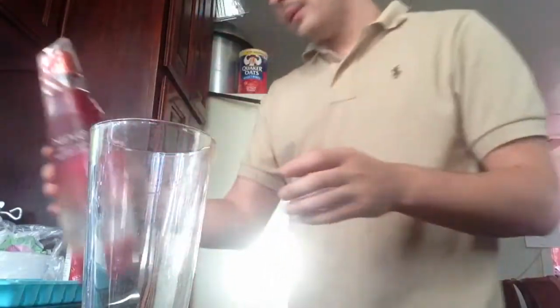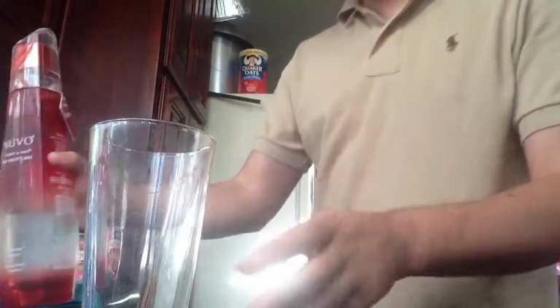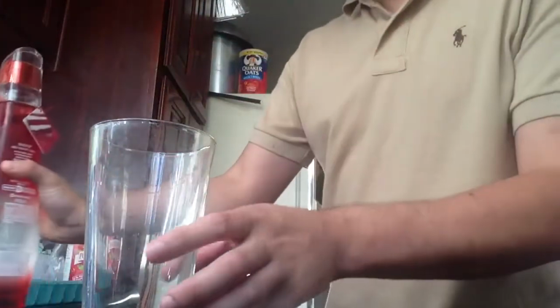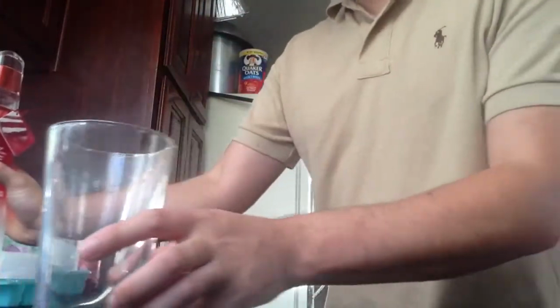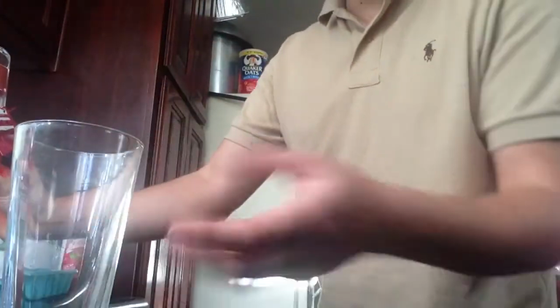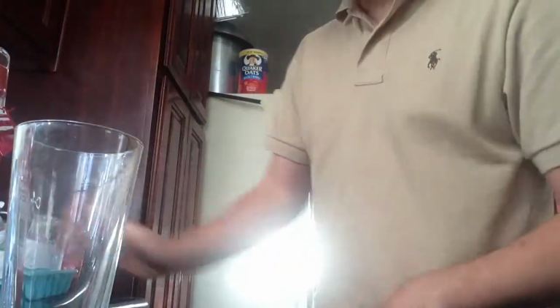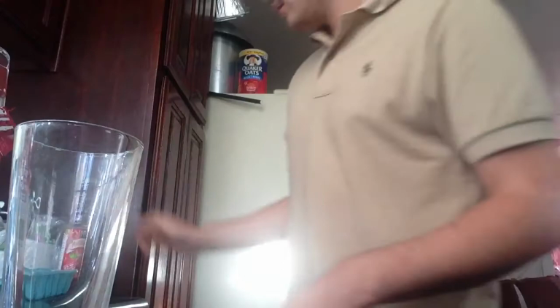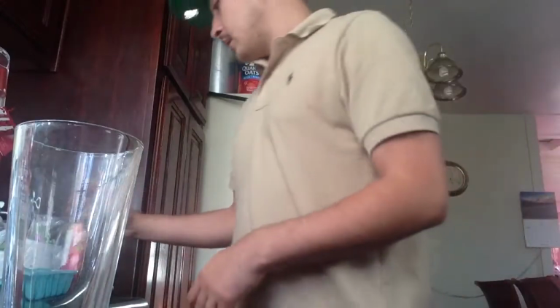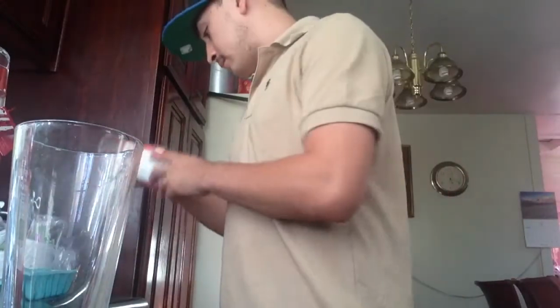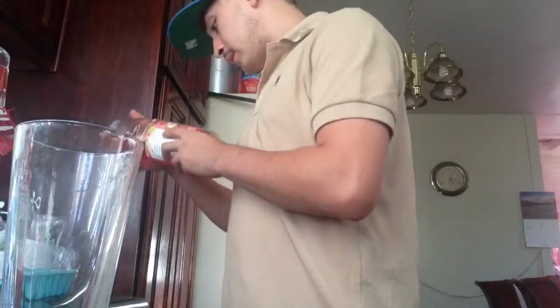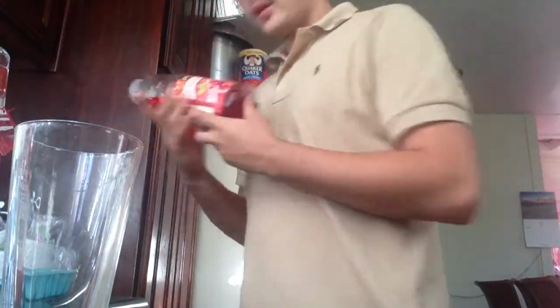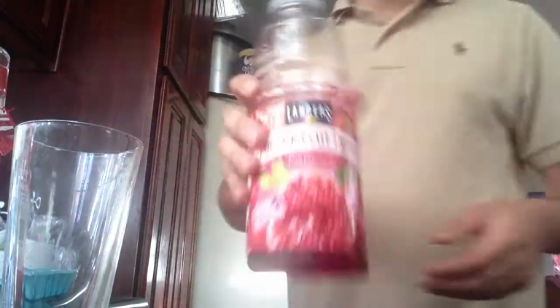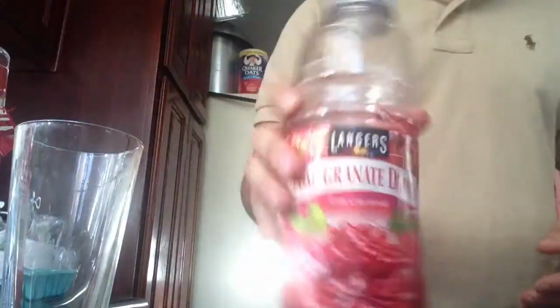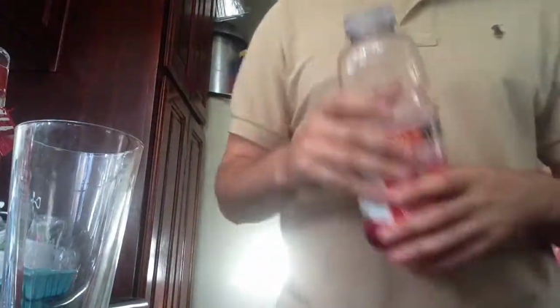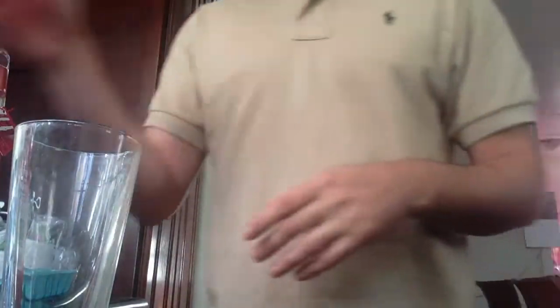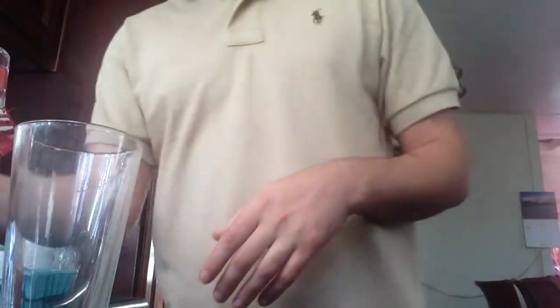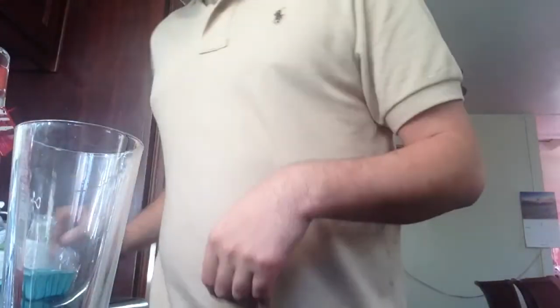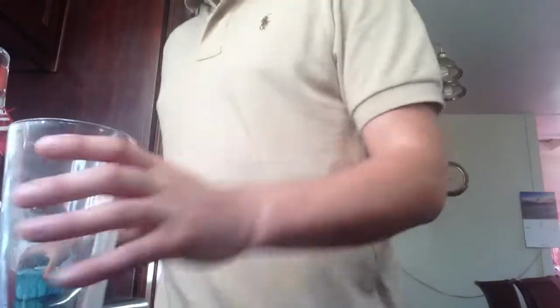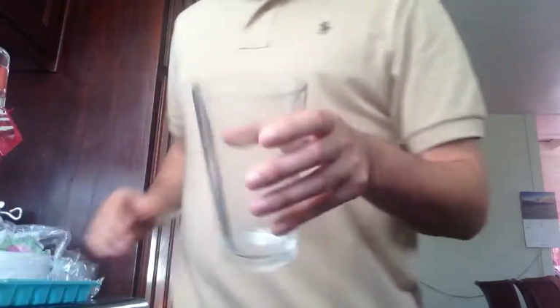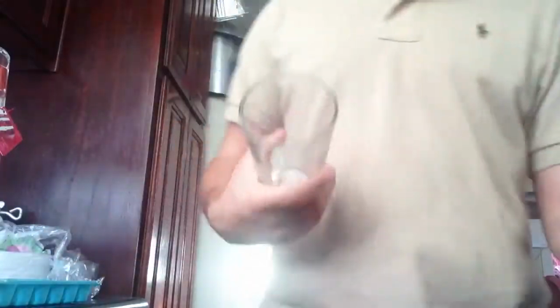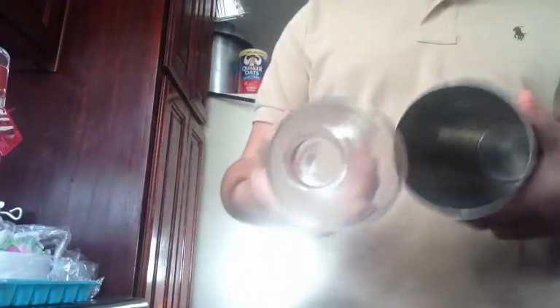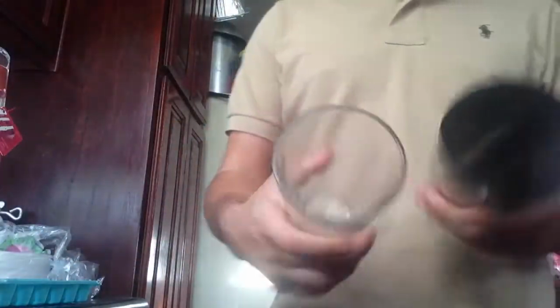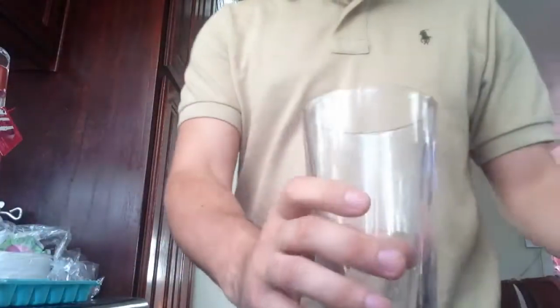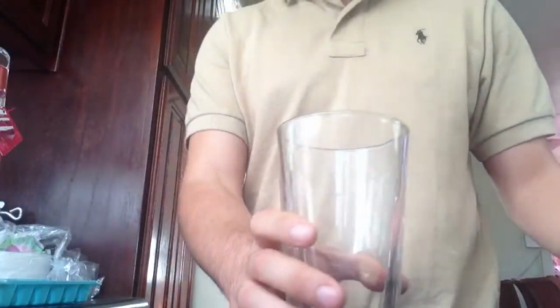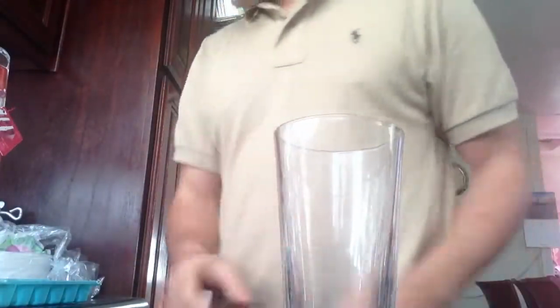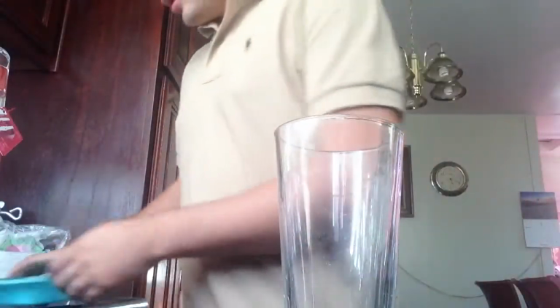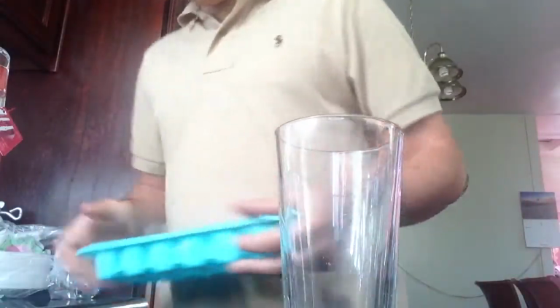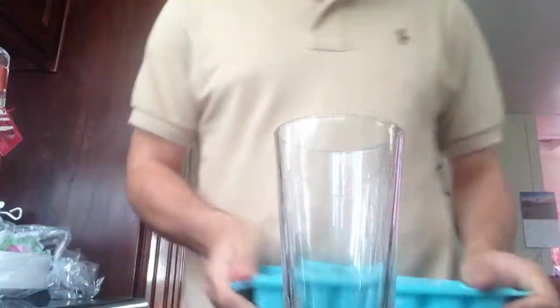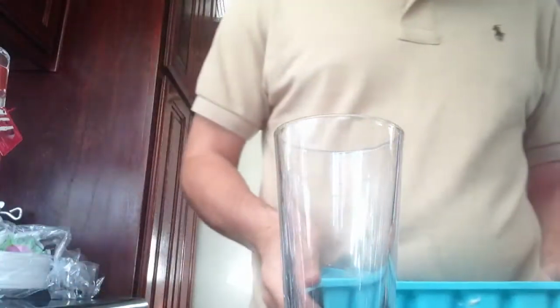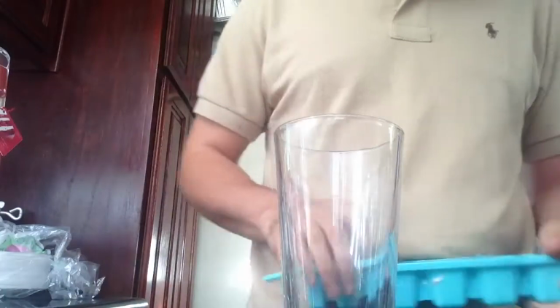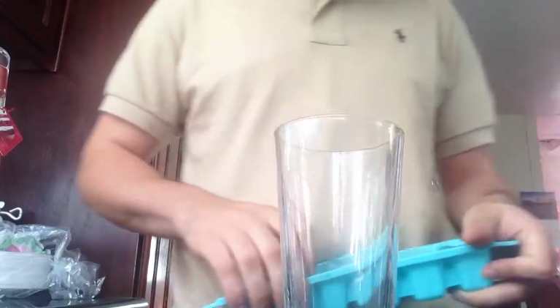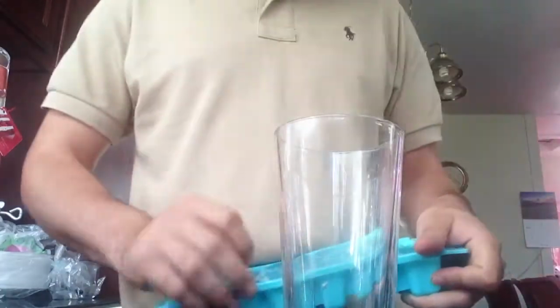I'm gonna teach you how to make it a mixed drink. I'm gonna use pomegranate — you can actually use cranberry juice as well — so you get the shaker here. Get some ice.